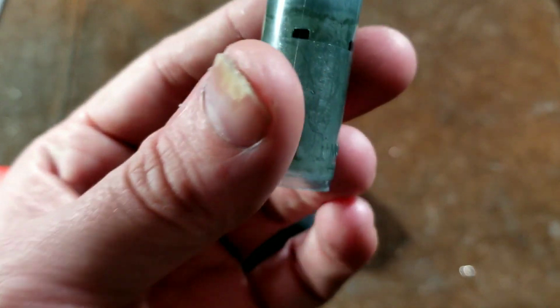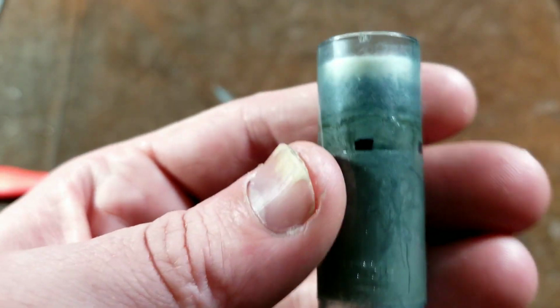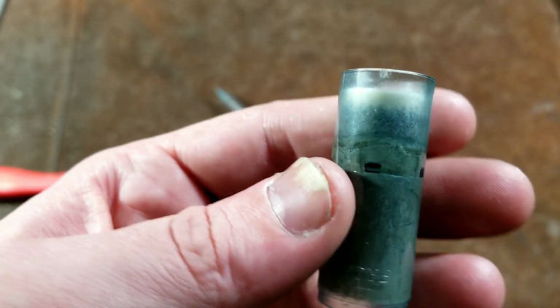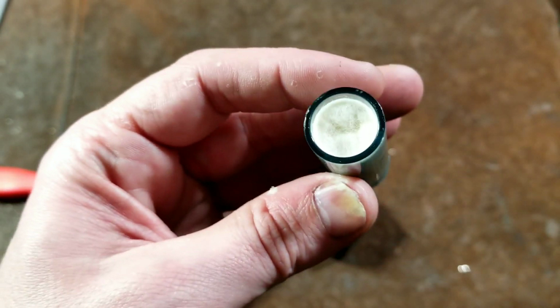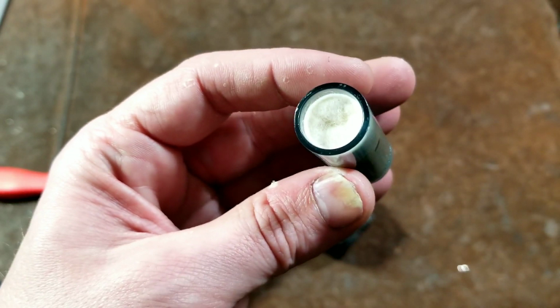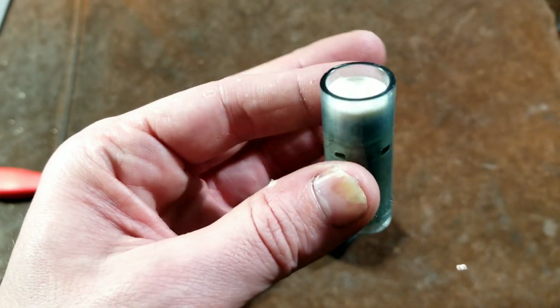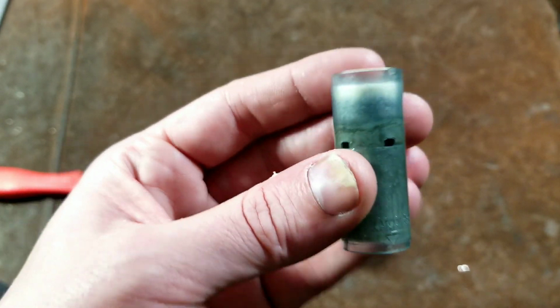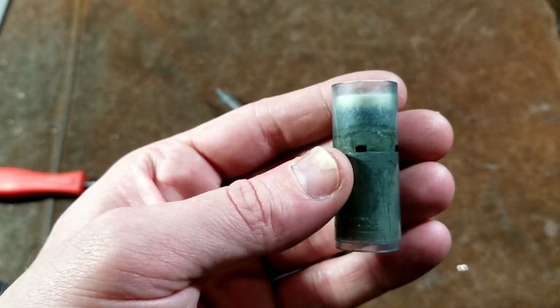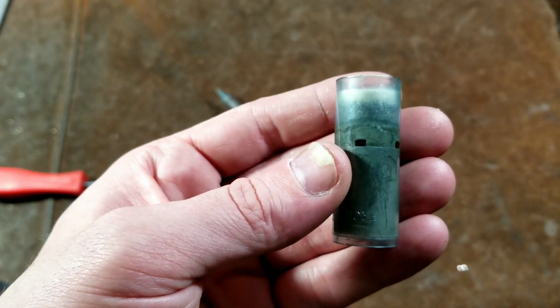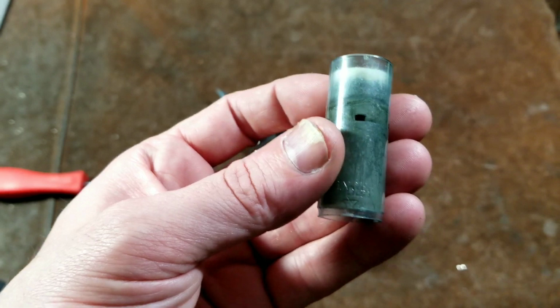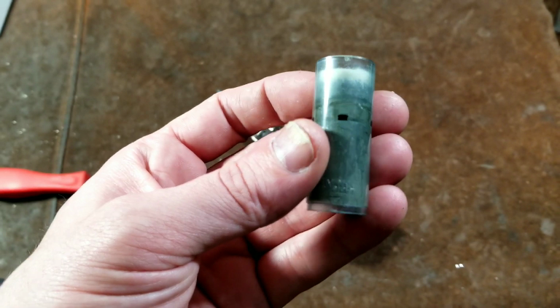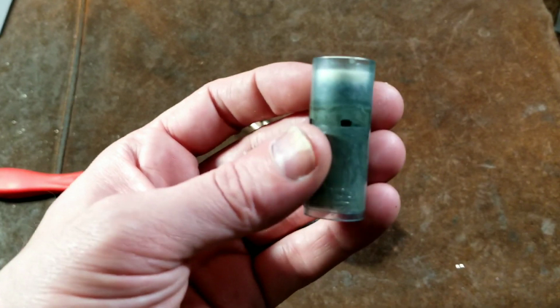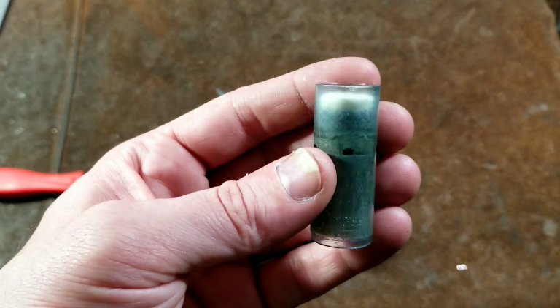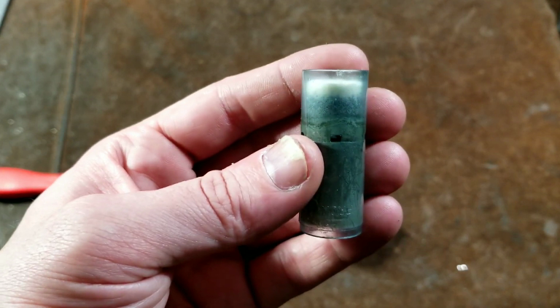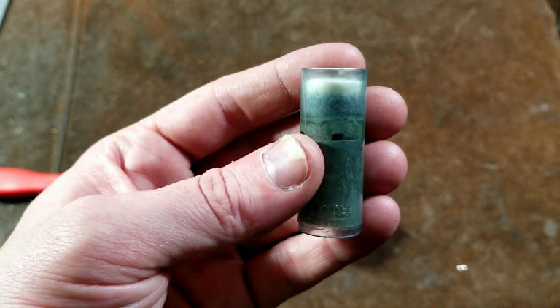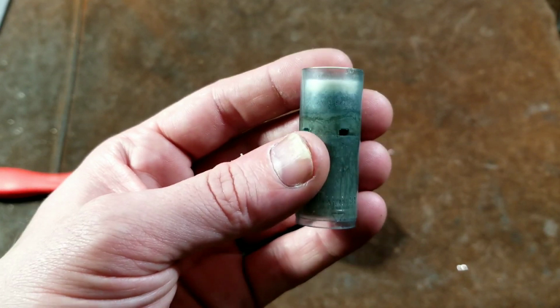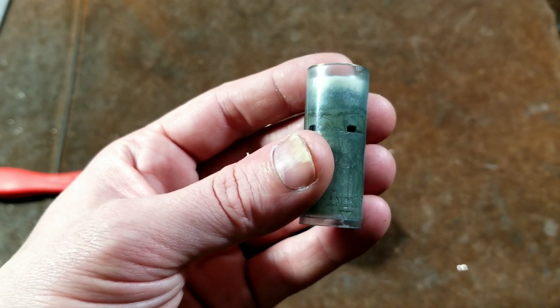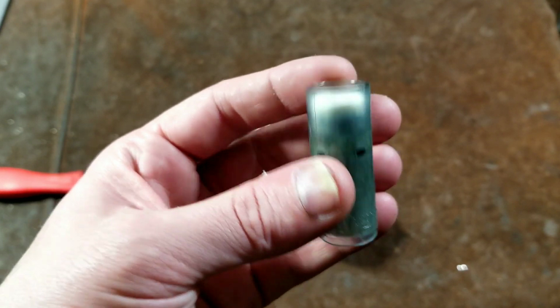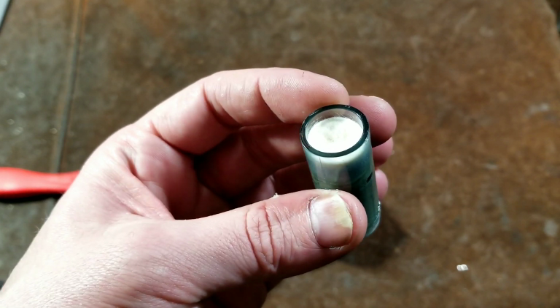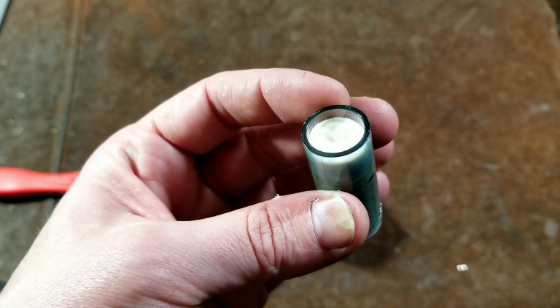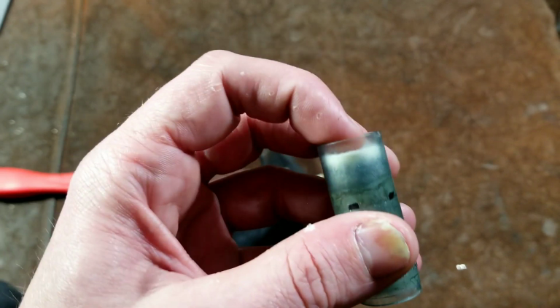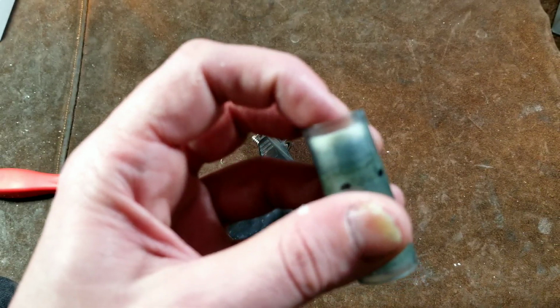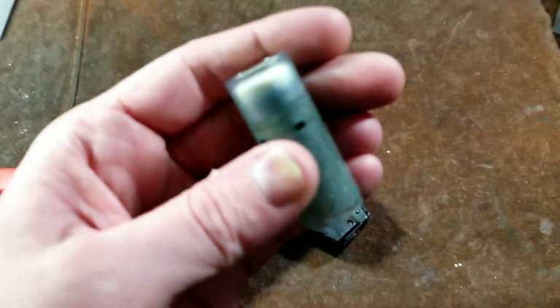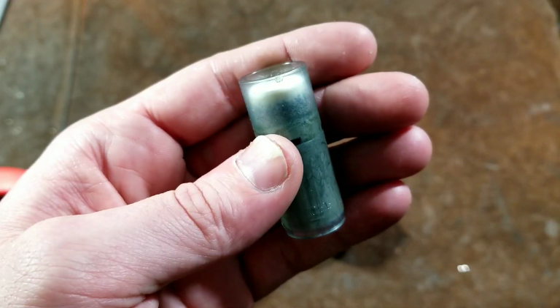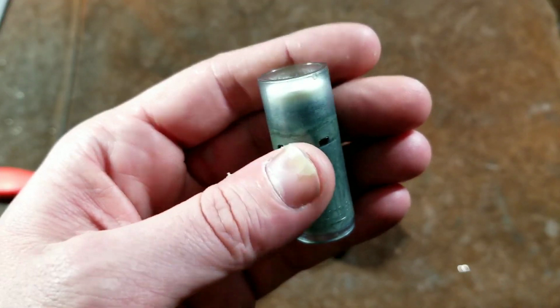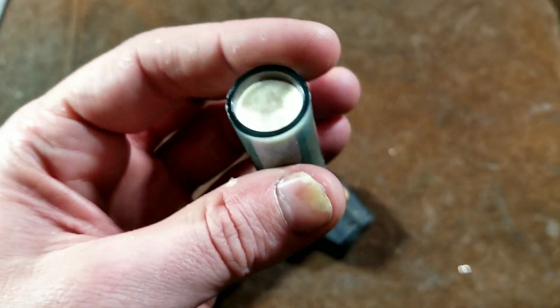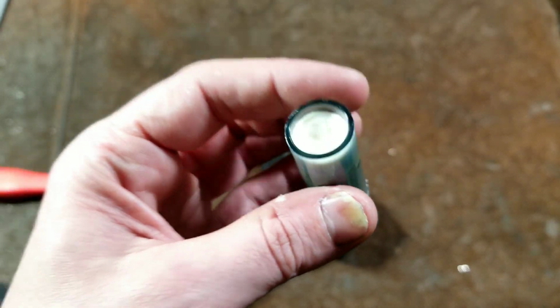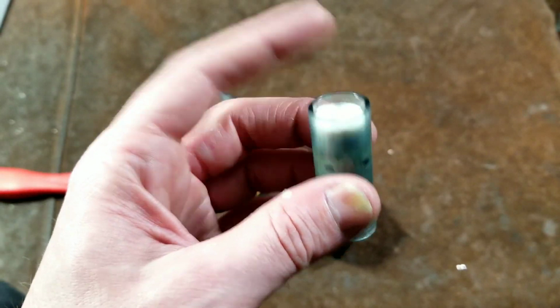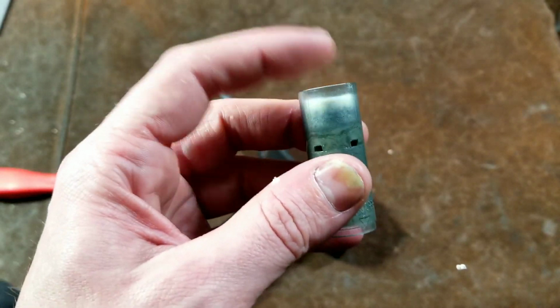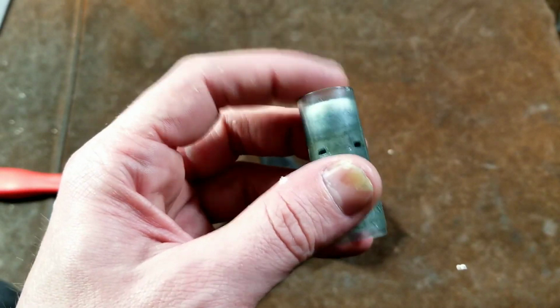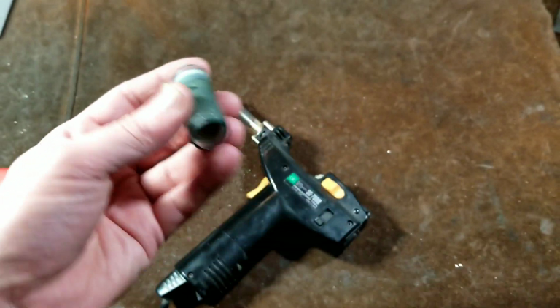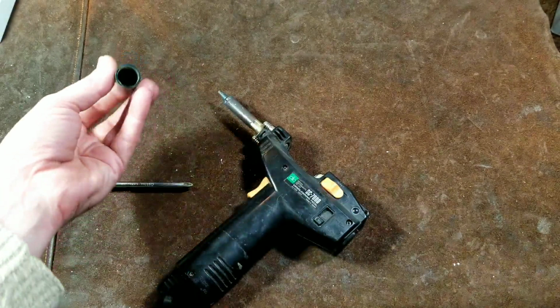The filter does get filled up, but what I found is you can go get the little tiny Dremel cotton buffing wheels. Those are great to stuff in there because they're high density cotton, like what they use in here. And that's a great way to replace the filter that's inside it.